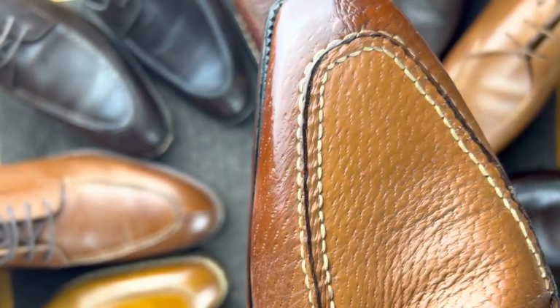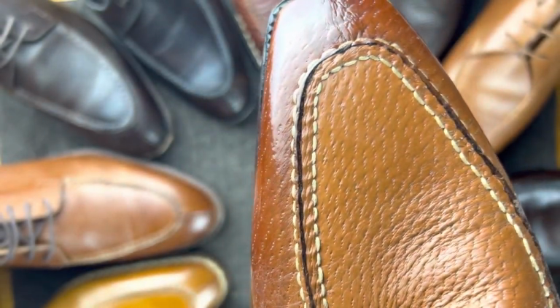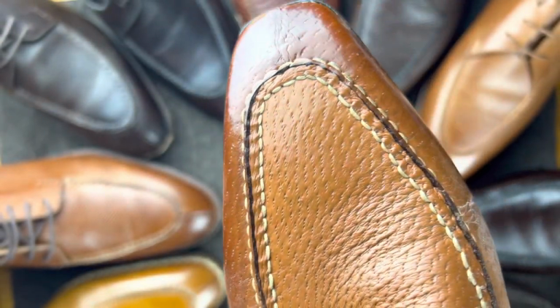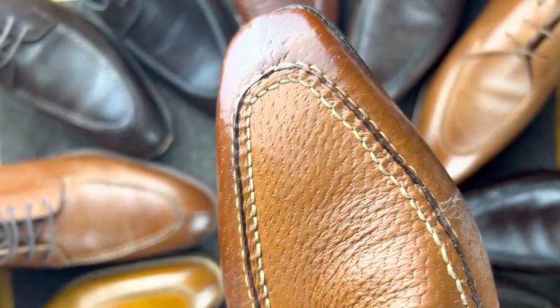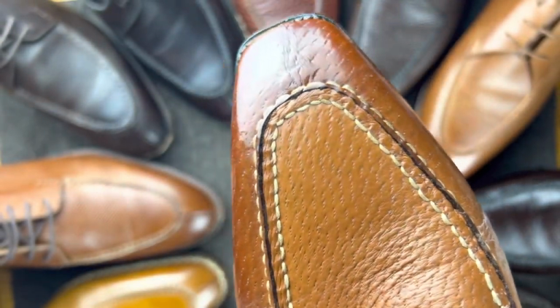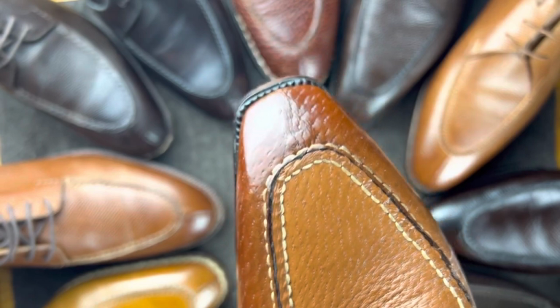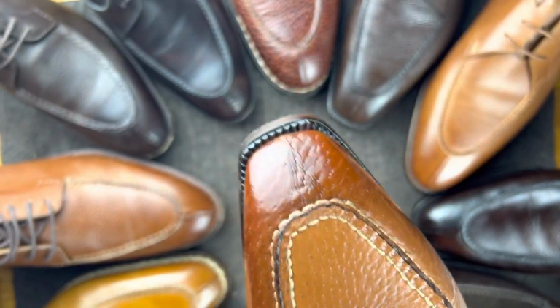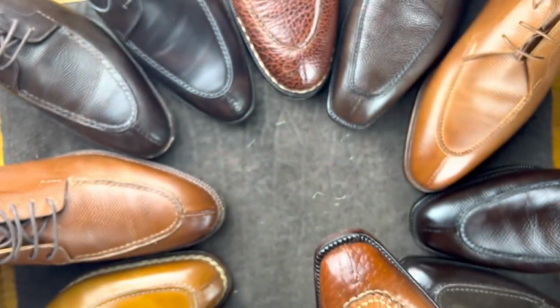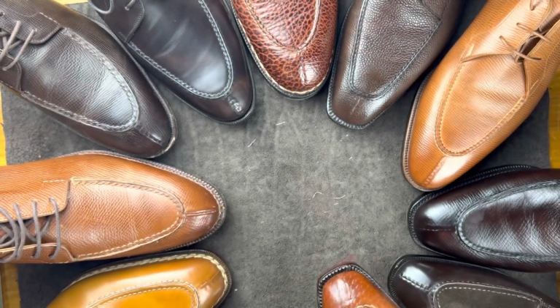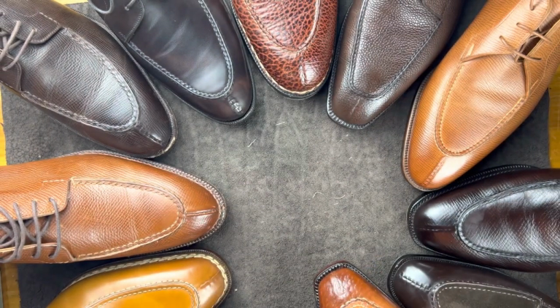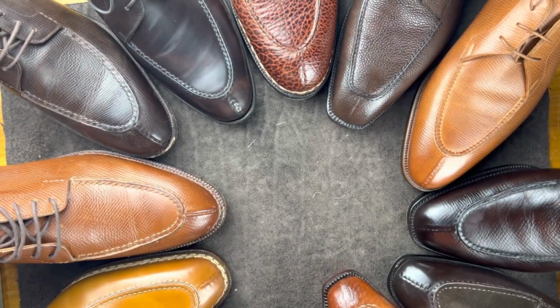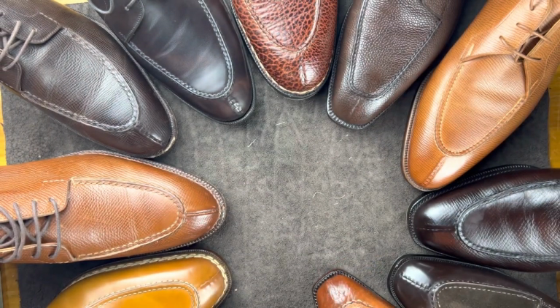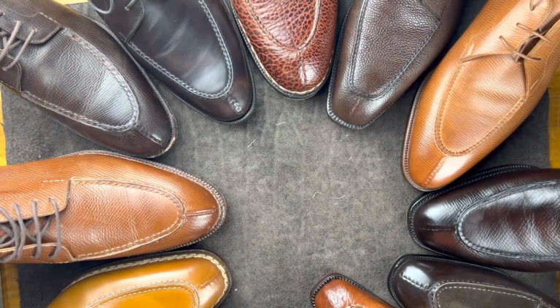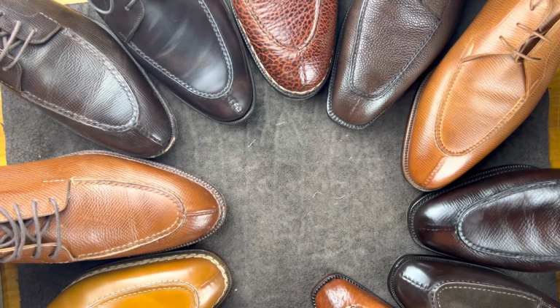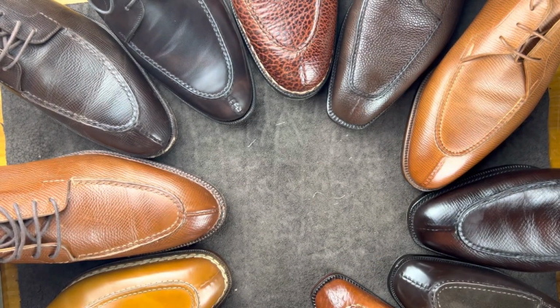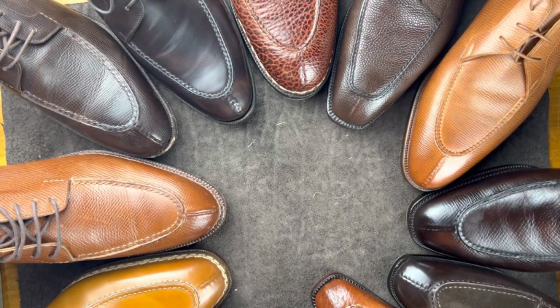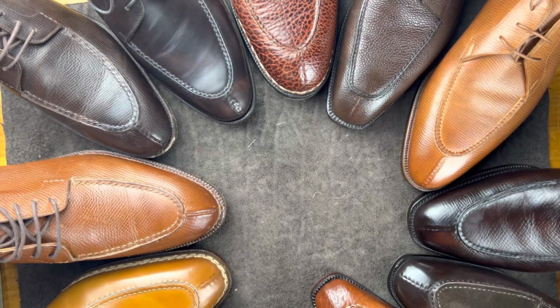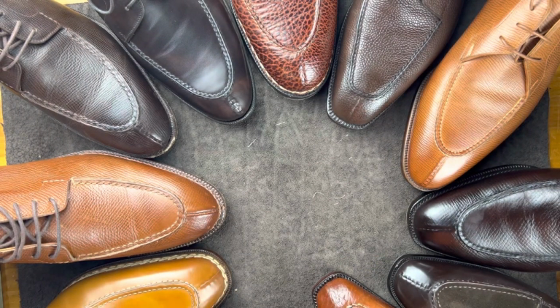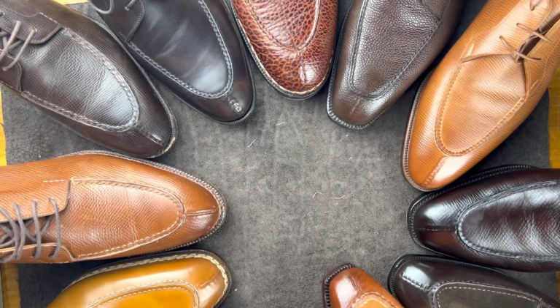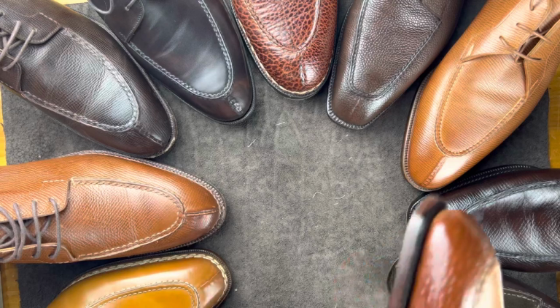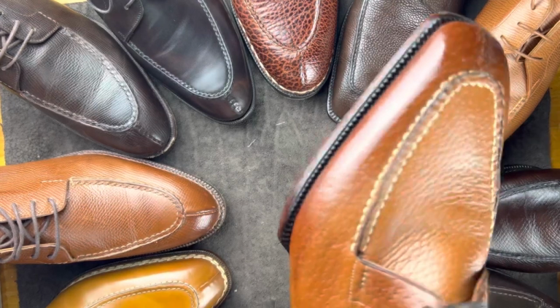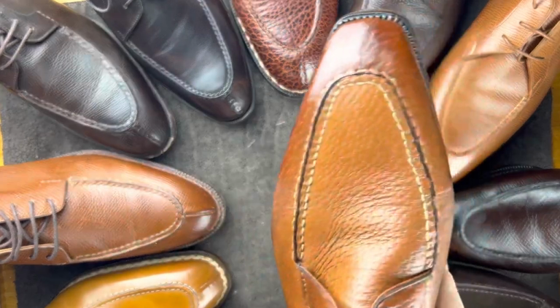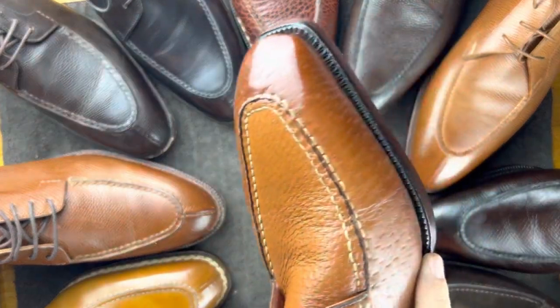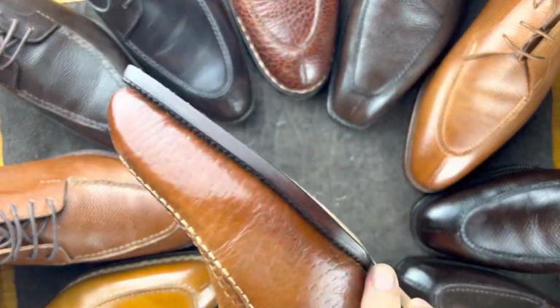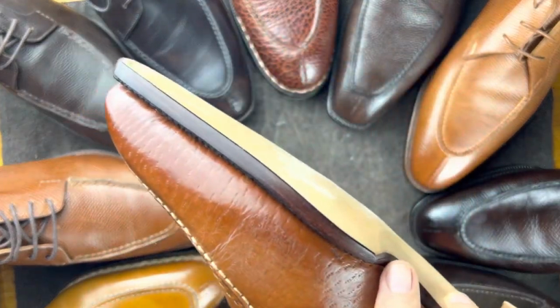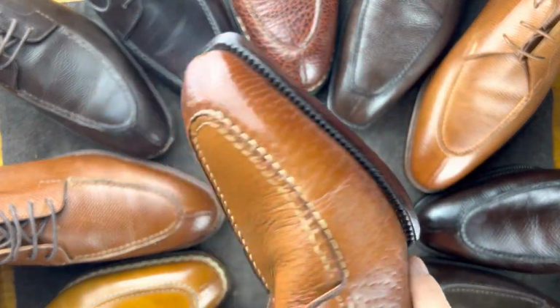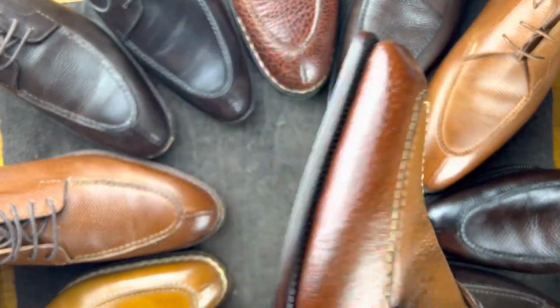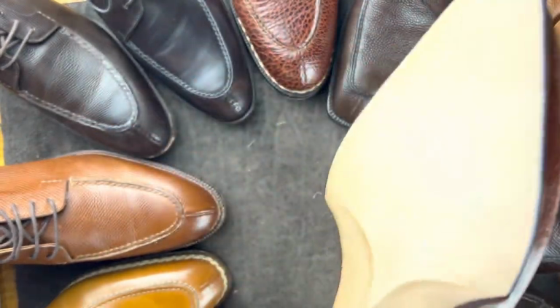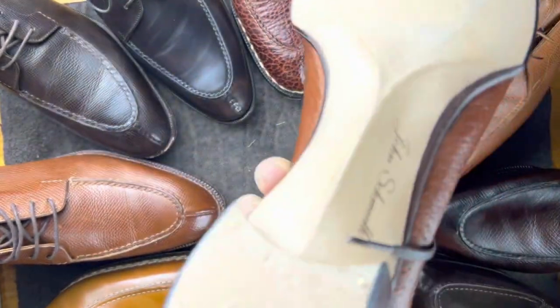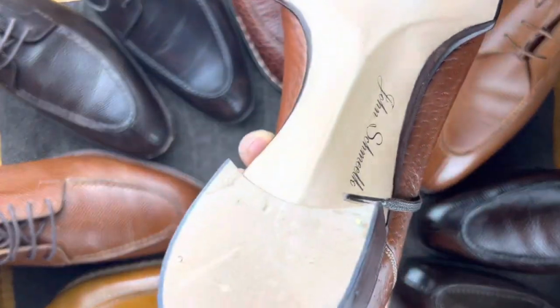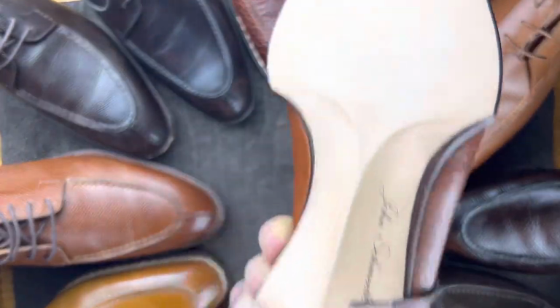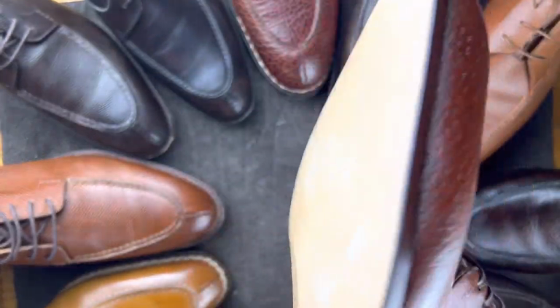That apron can look a little different depending on the style, and we've got a few different things we can do with this. This is a Chau Torres — it has a cemented sole, but a very cool one.